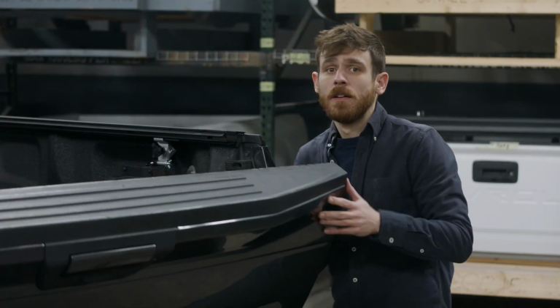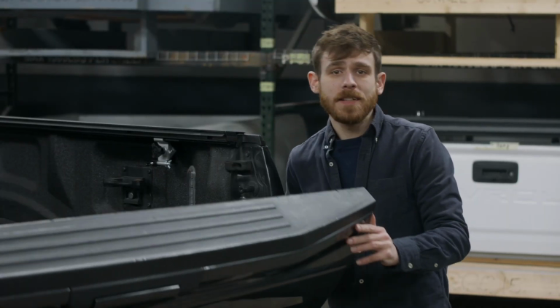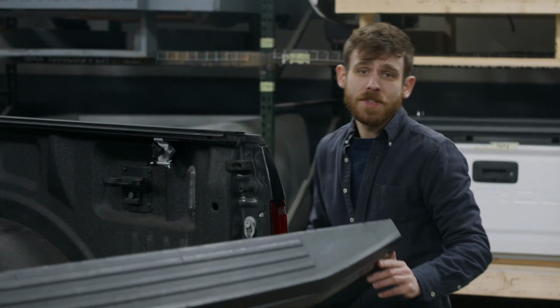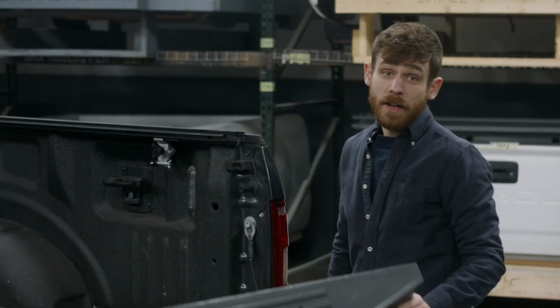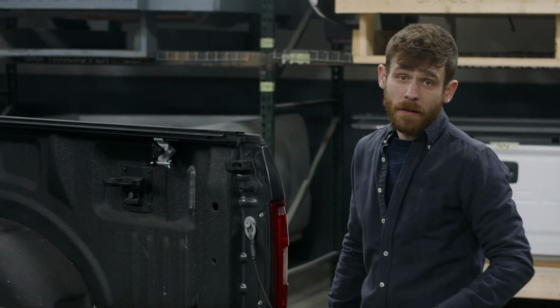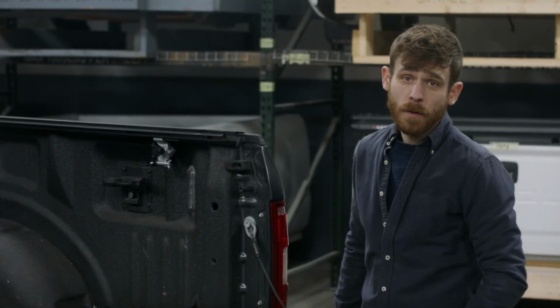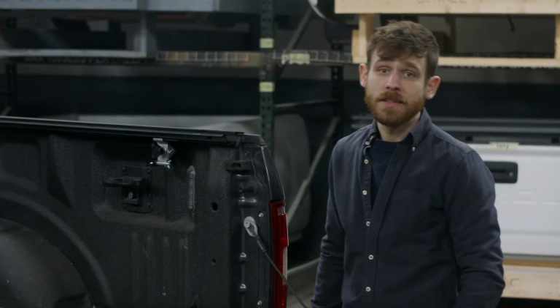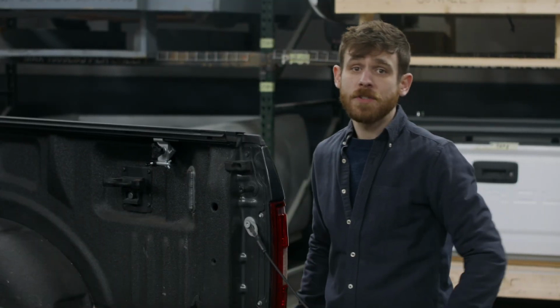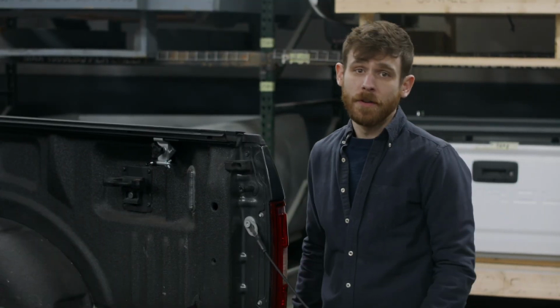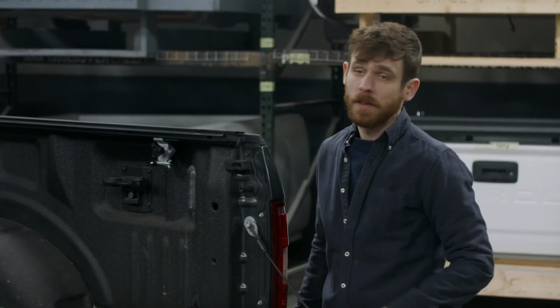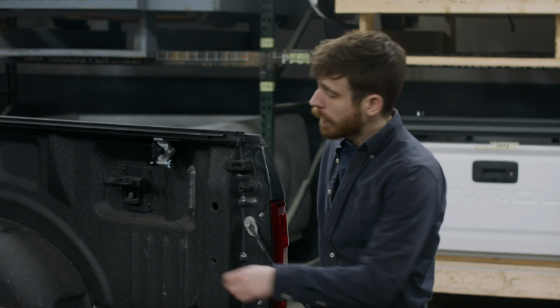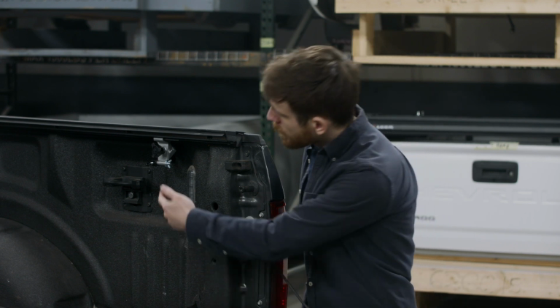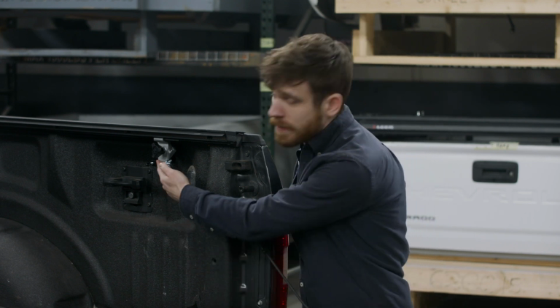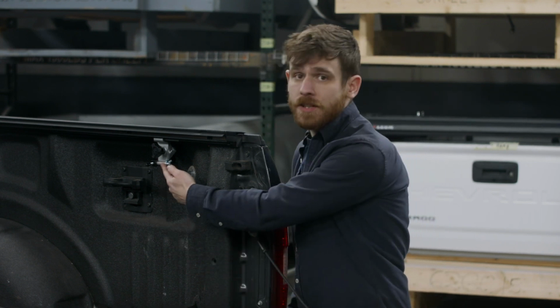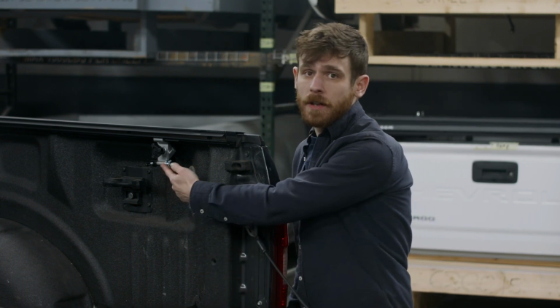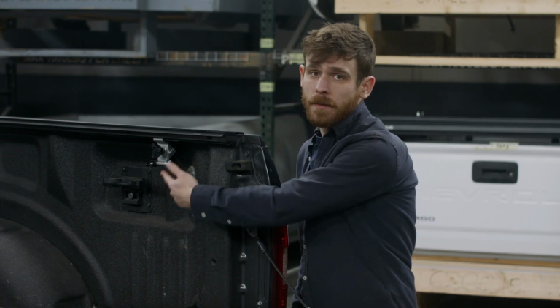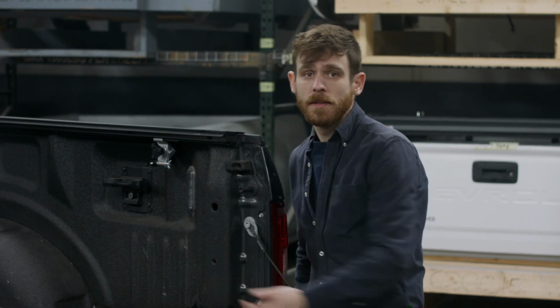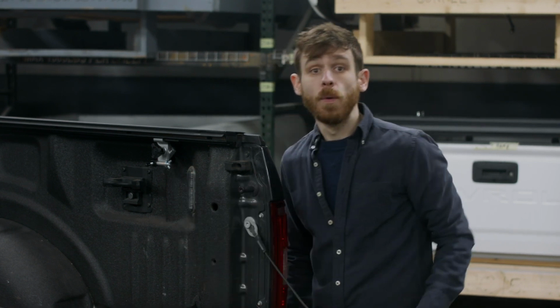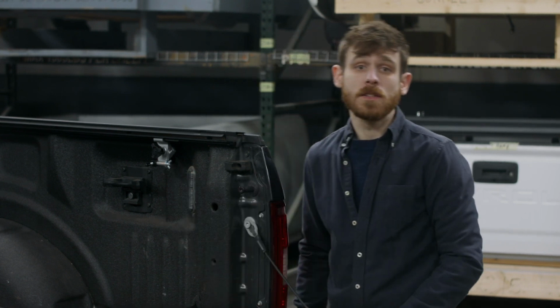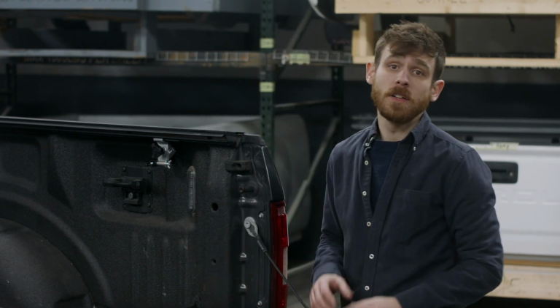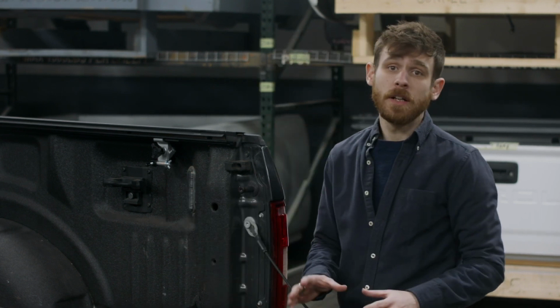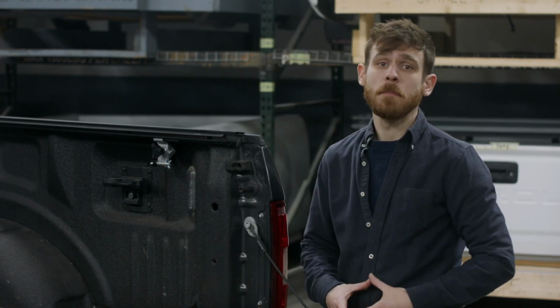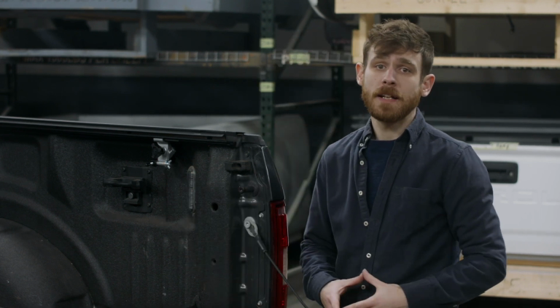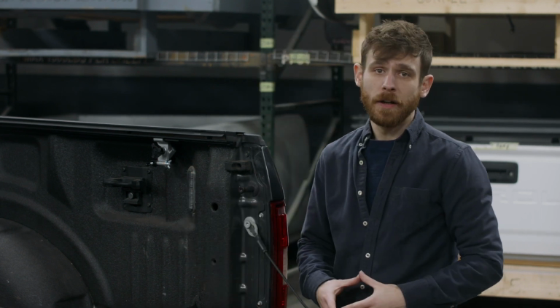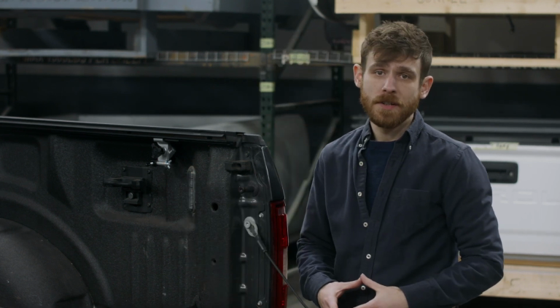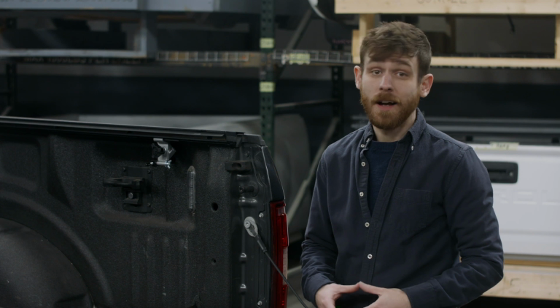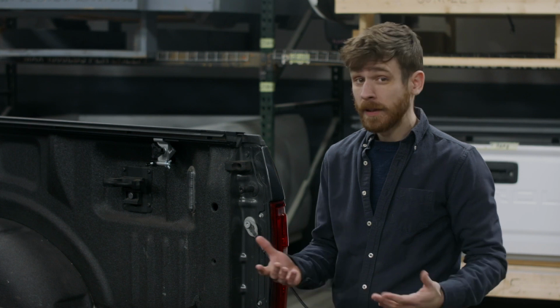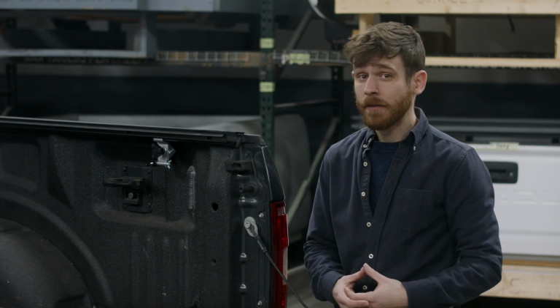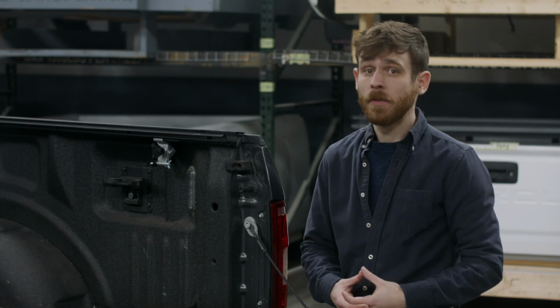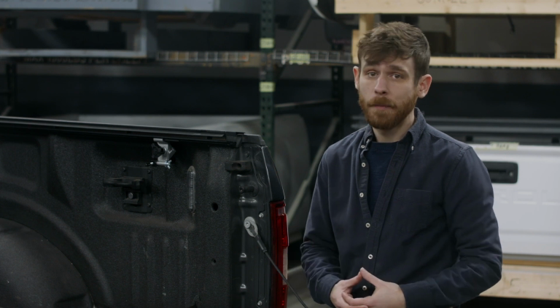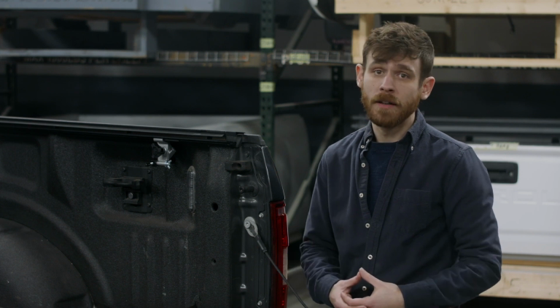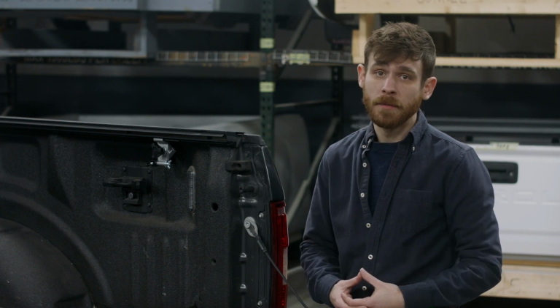Pace Edwards' innovative mounting hardware is an industry-first, with leveling arms attached to the rear clamps. When installed, the leveling arms maintain the rail position, allowing the cover to smoothly operate and align it.